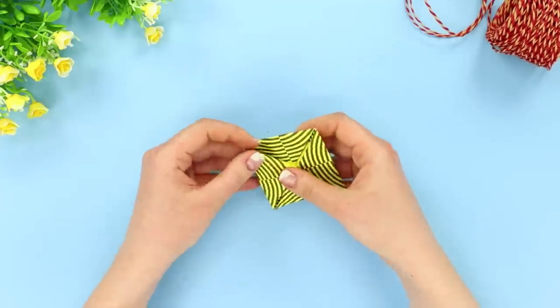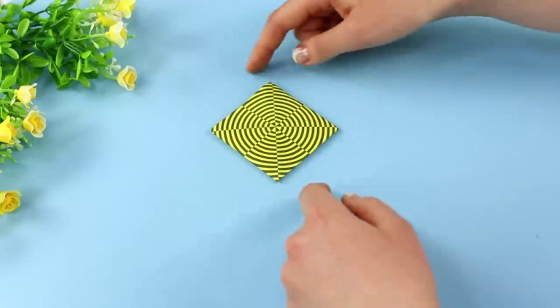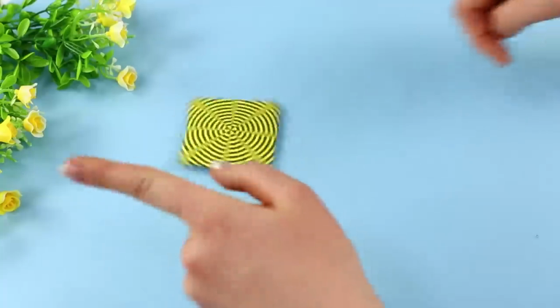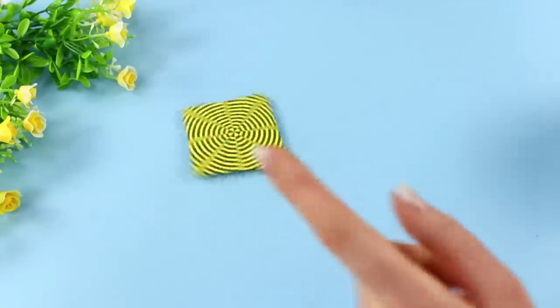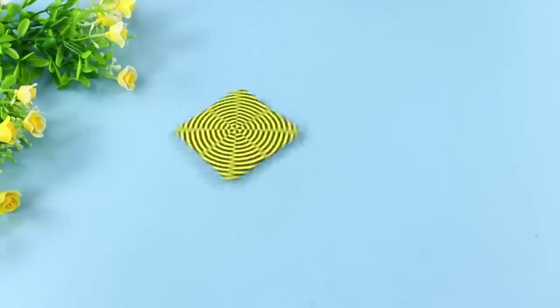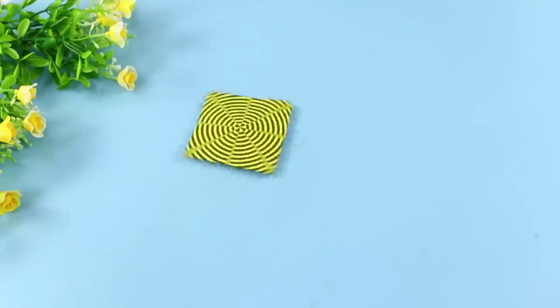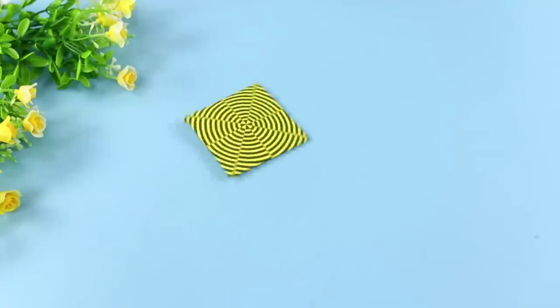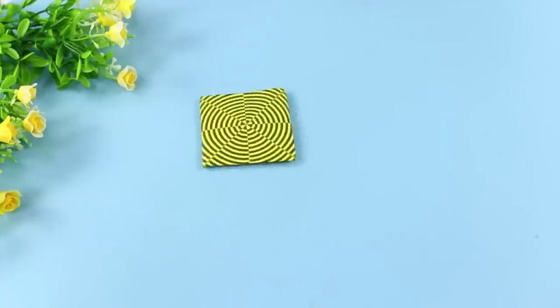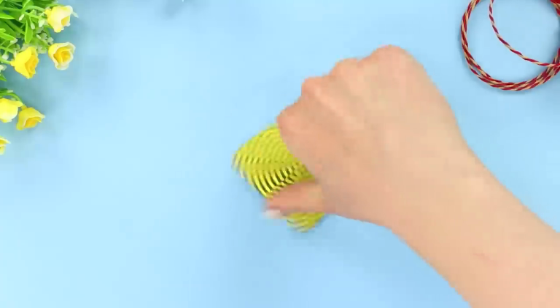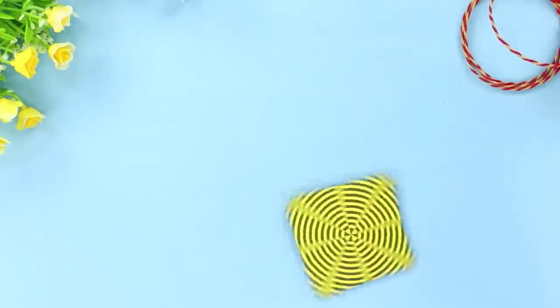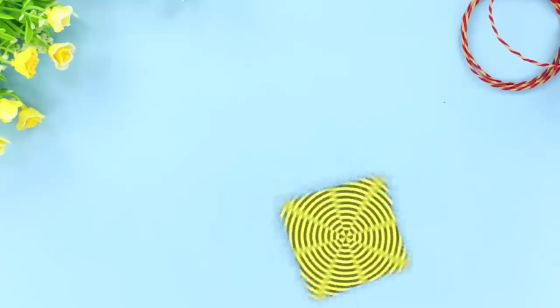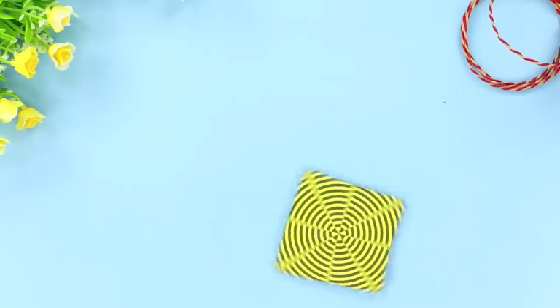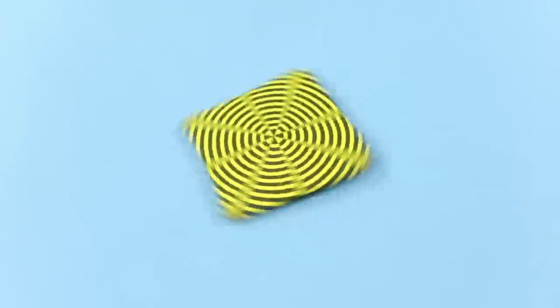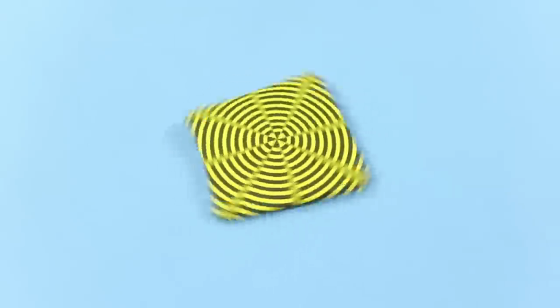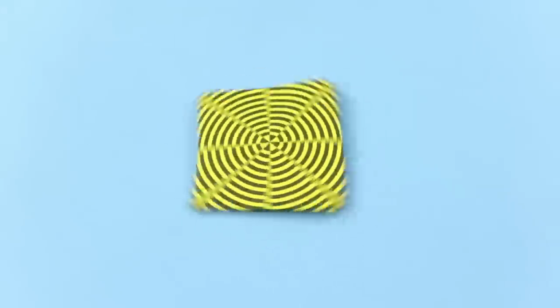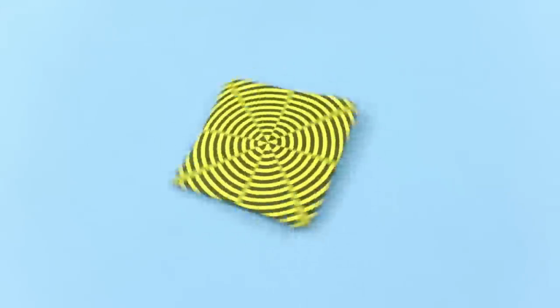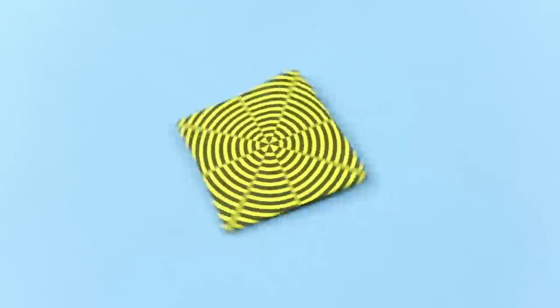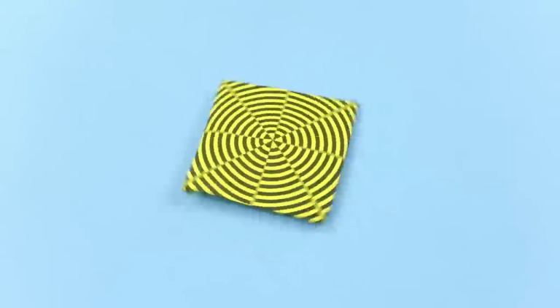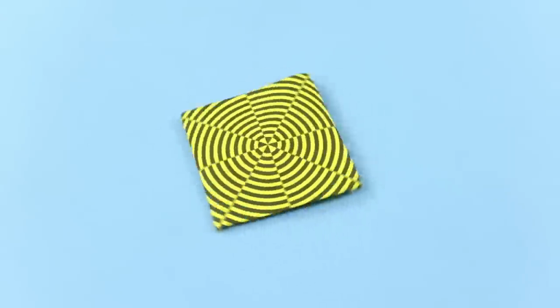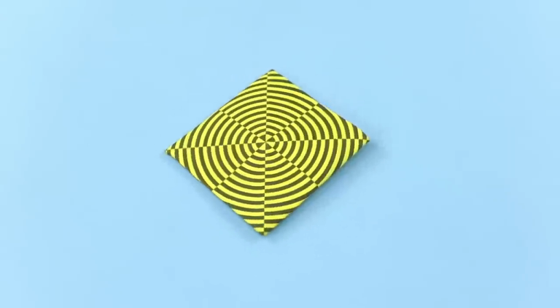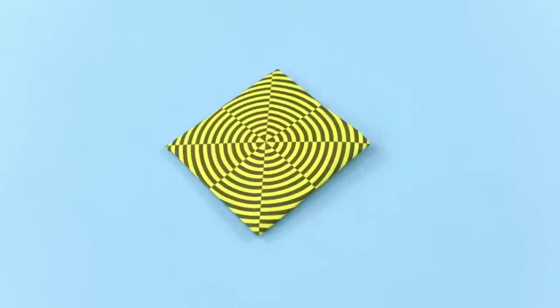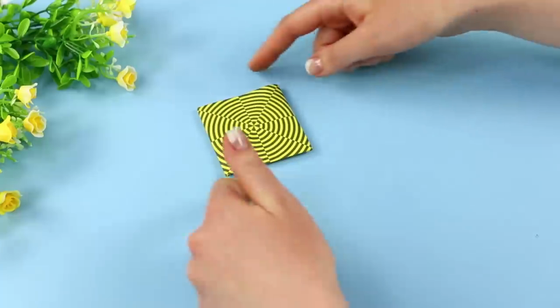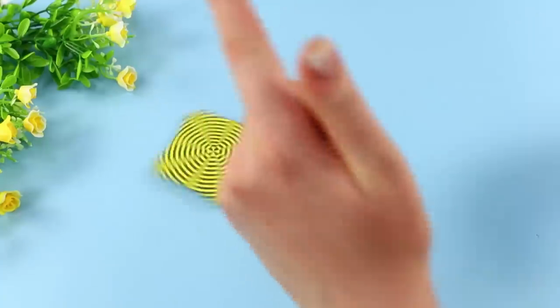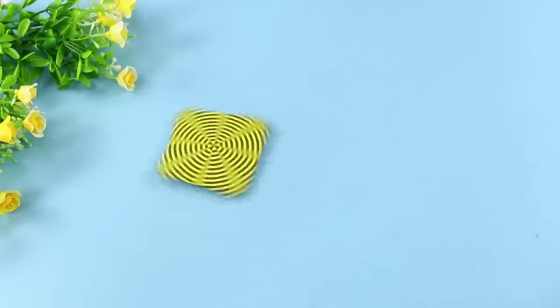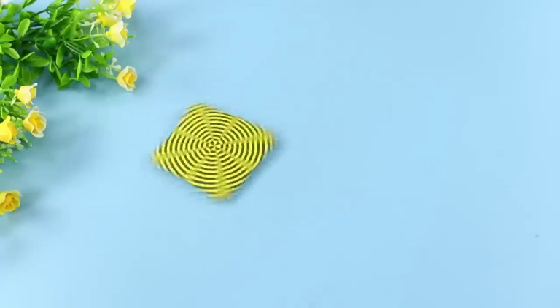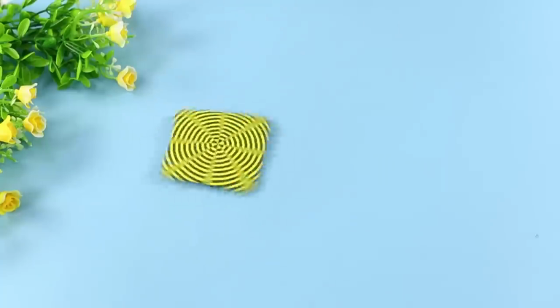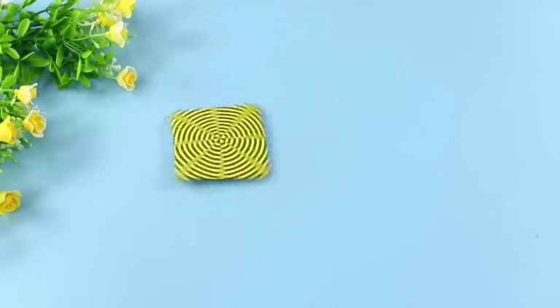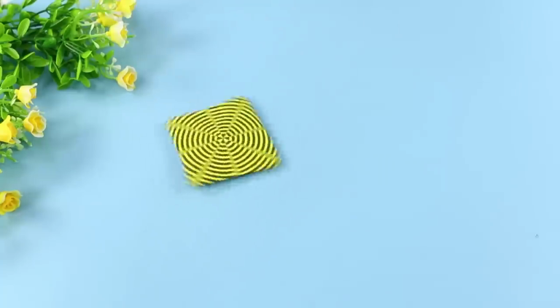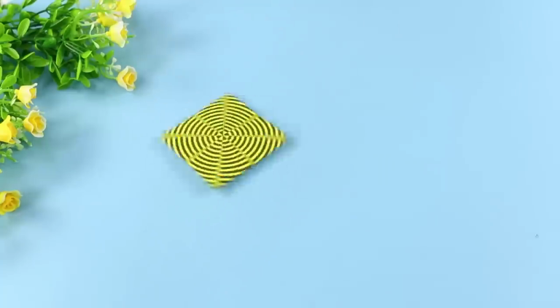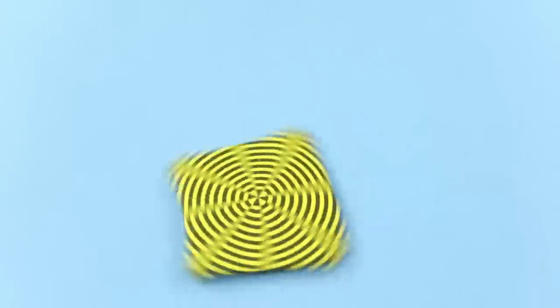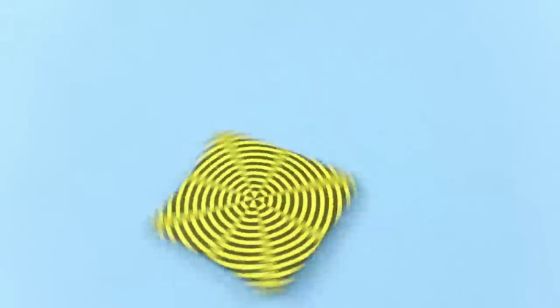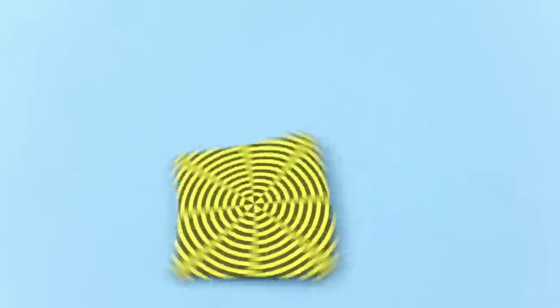What do you think this is? A normal square? Actually, it's a top — not a plain one, but one with a hypnotizing effect. Spin it! You are getting sleepy!